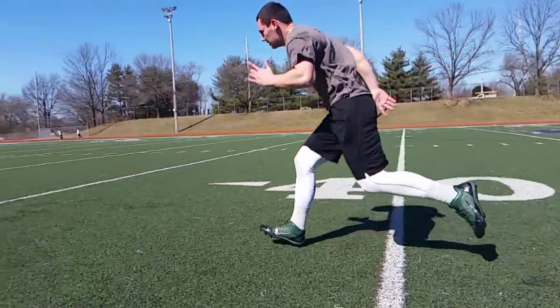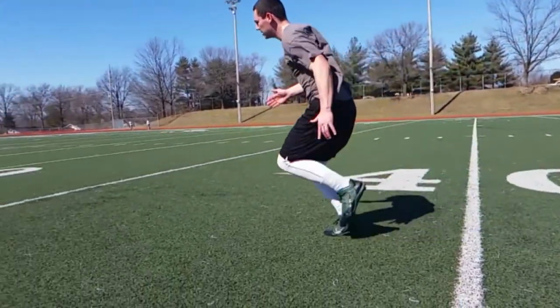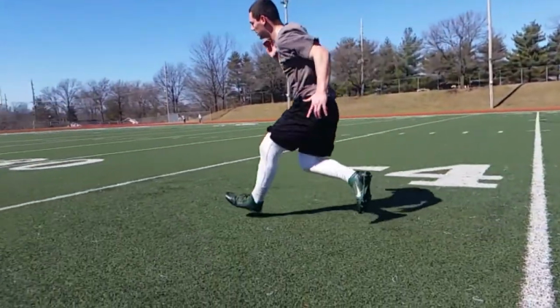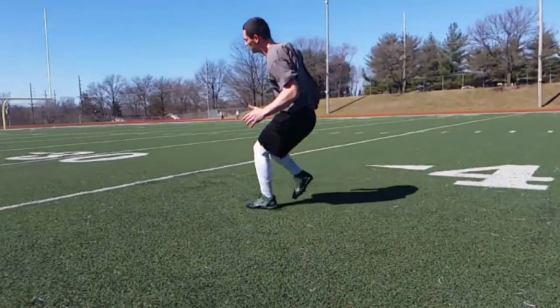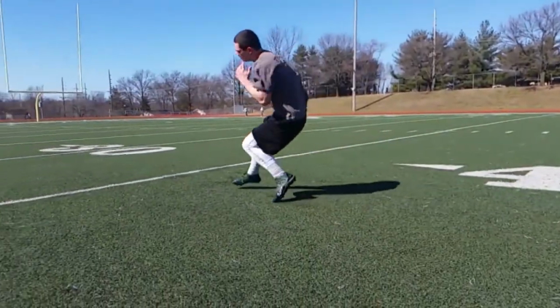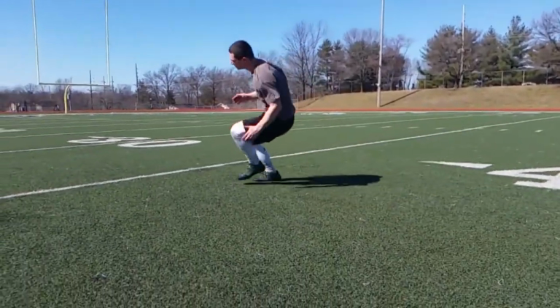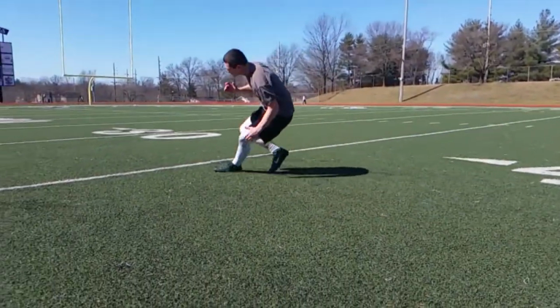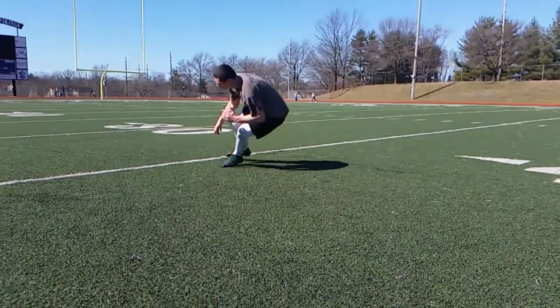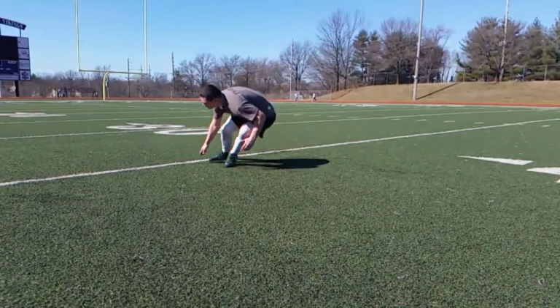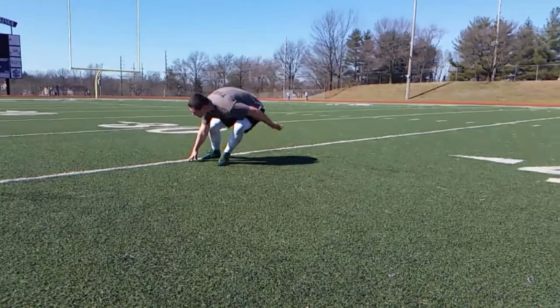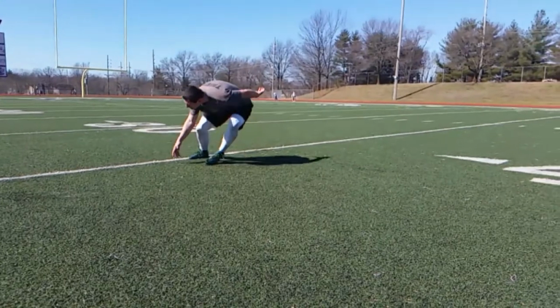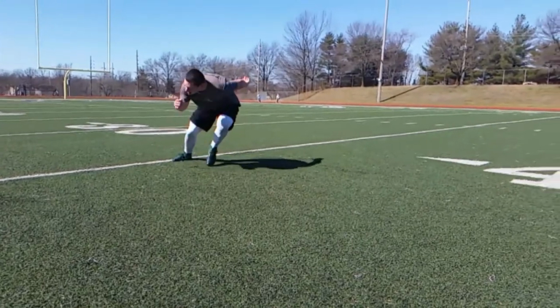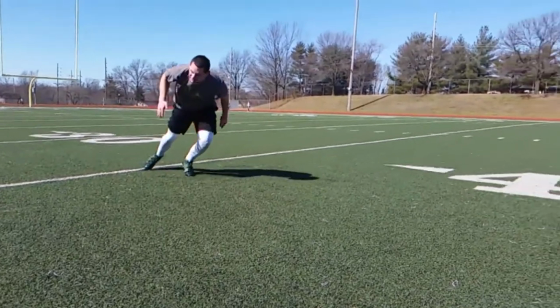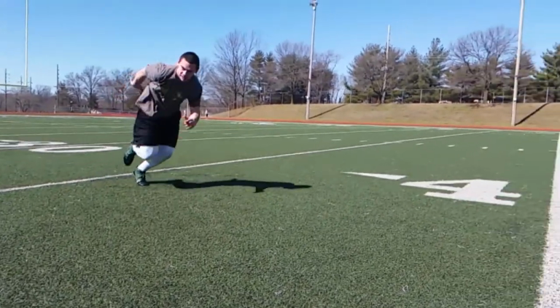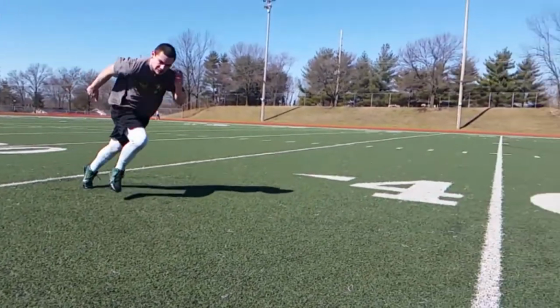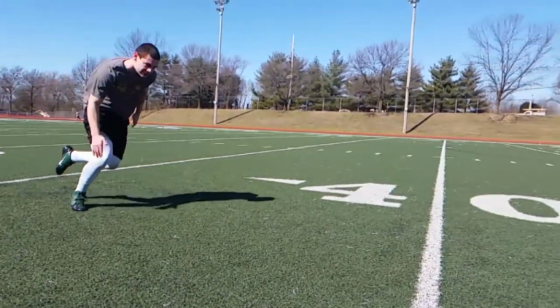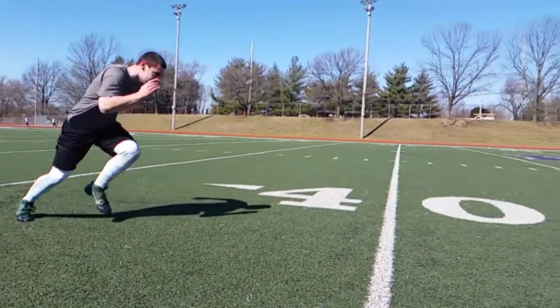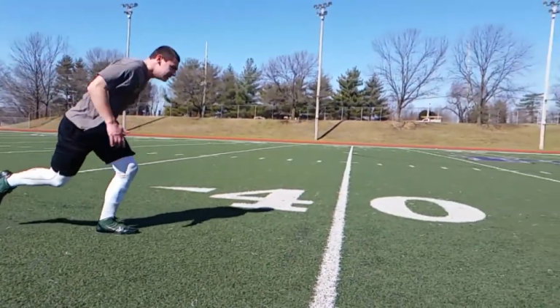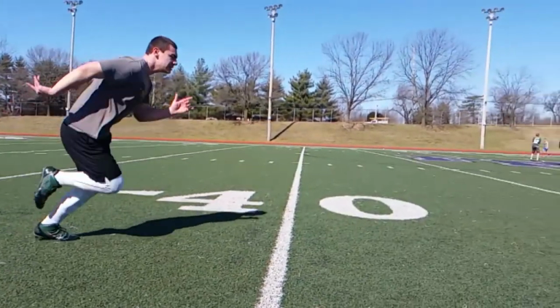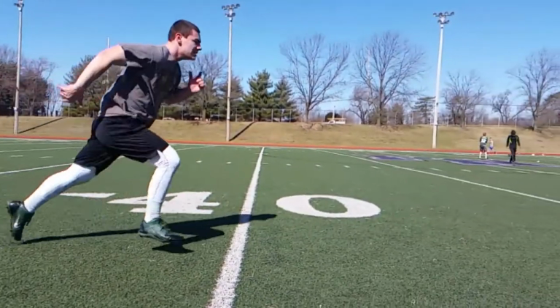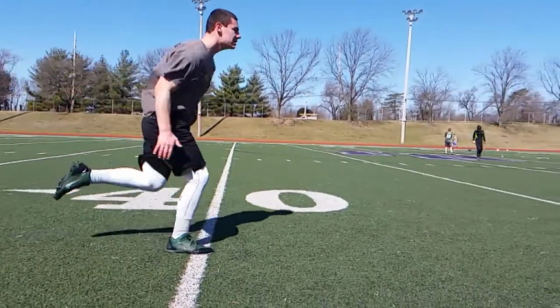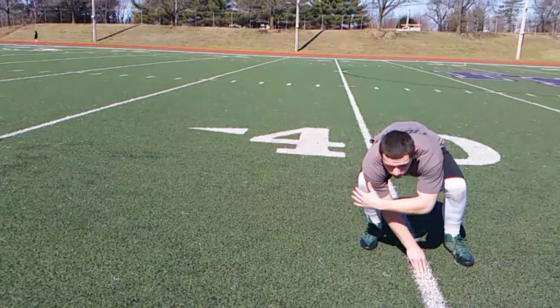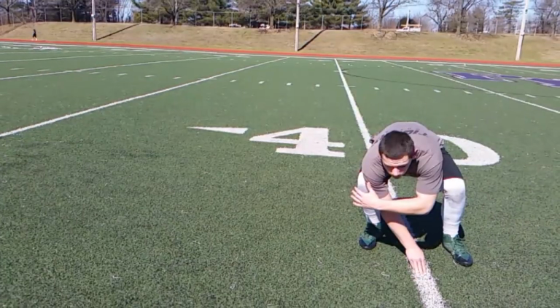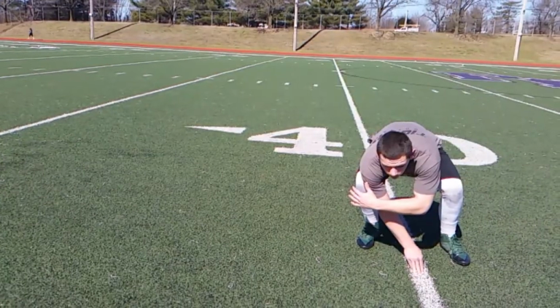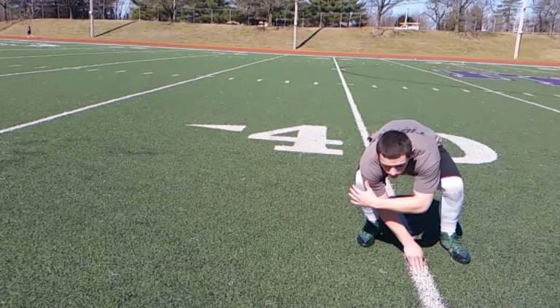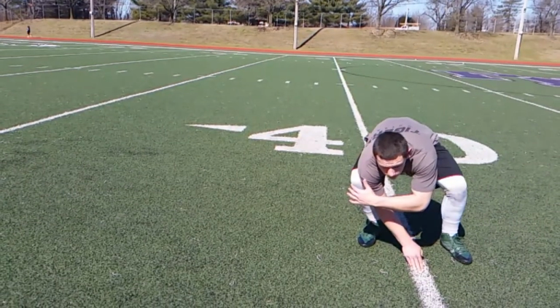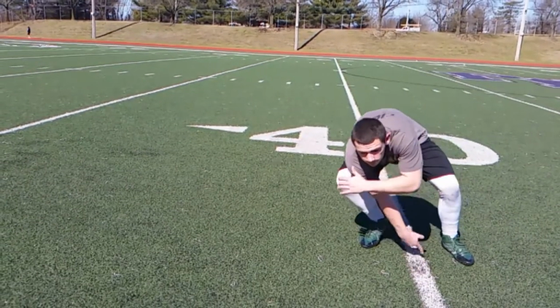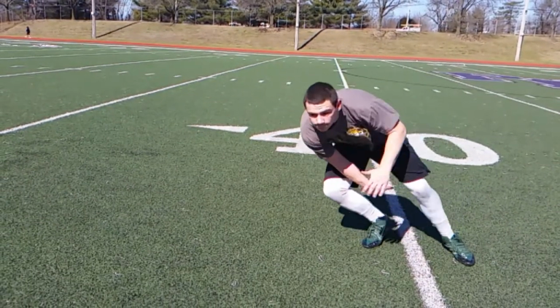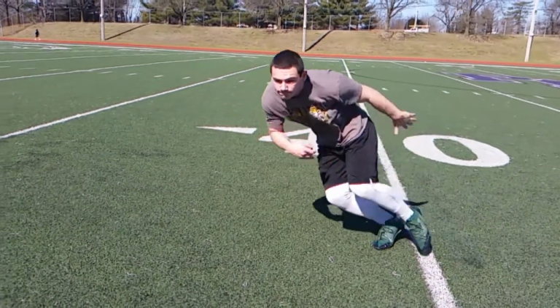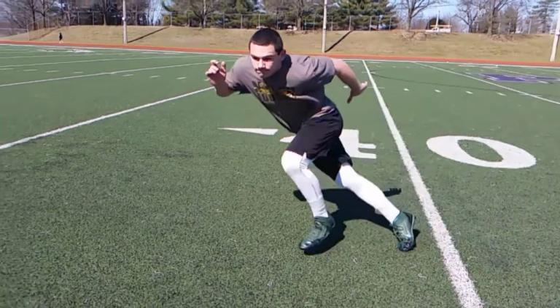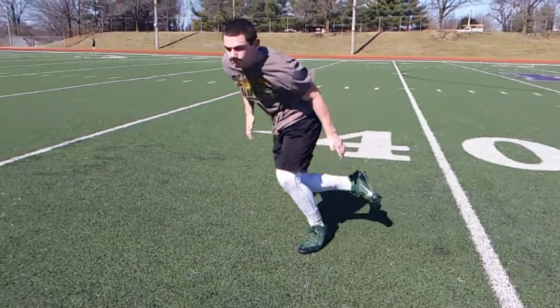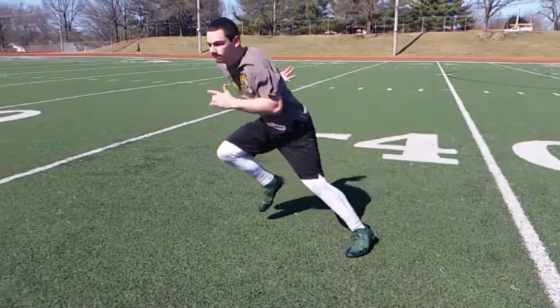When you get to your first turn, the turns are looking pretty good. You want to stay low. Get to the line, make sure you see yourself, touch the line, and I want you to actively explode off of that line. Give yourself the lean — the lean looks good here.